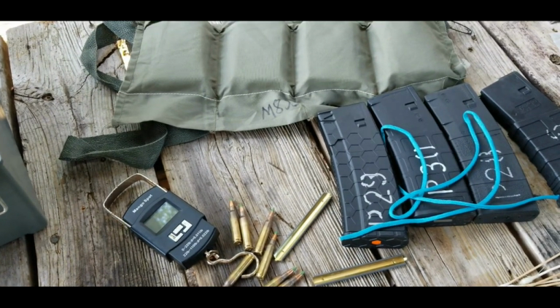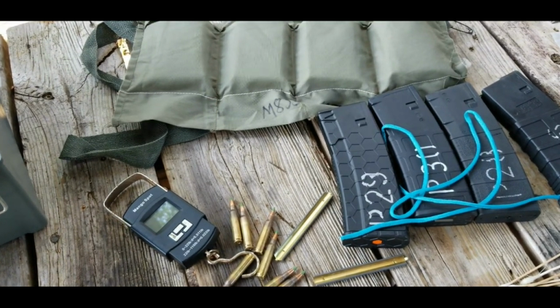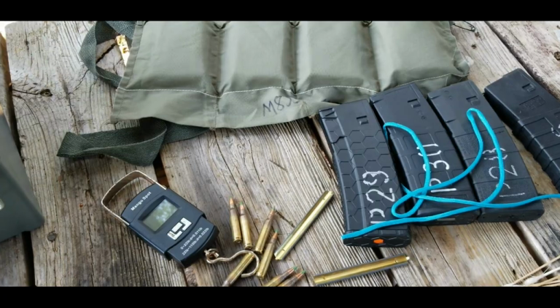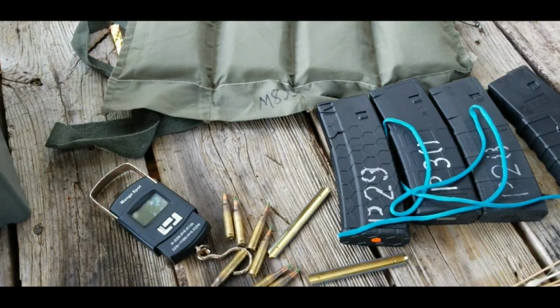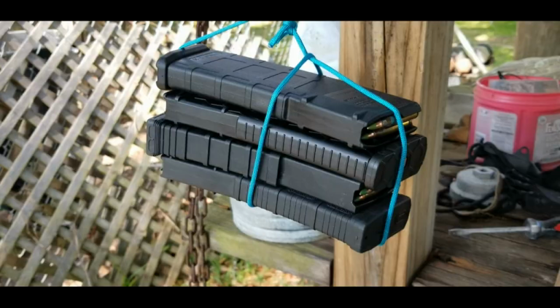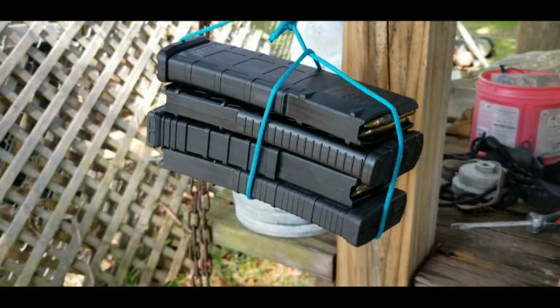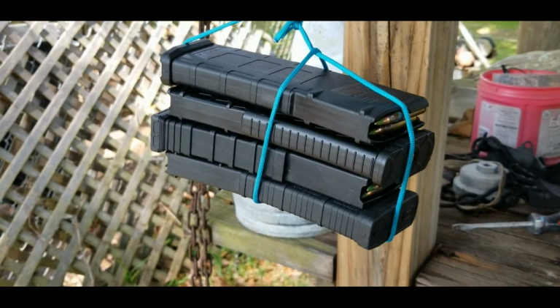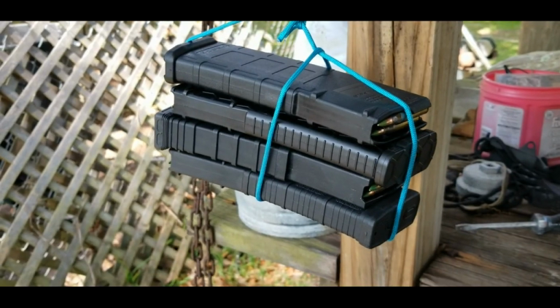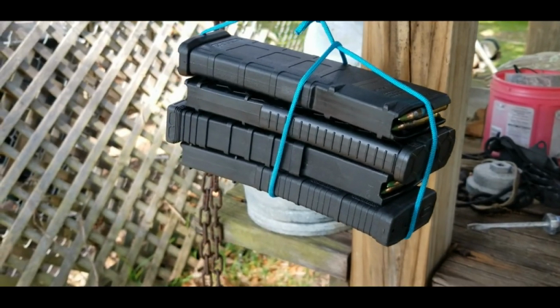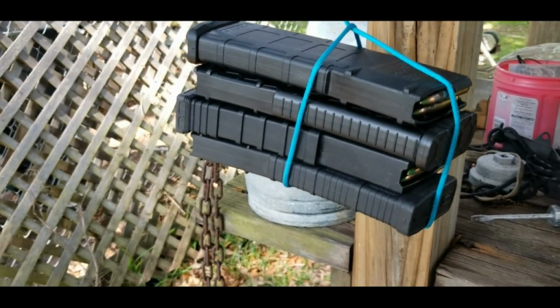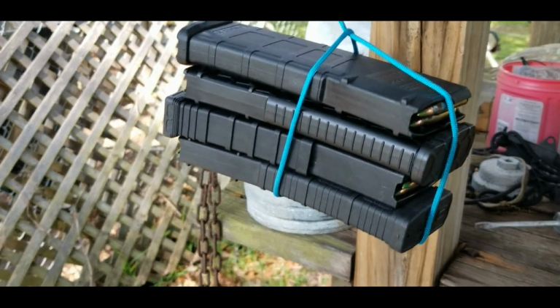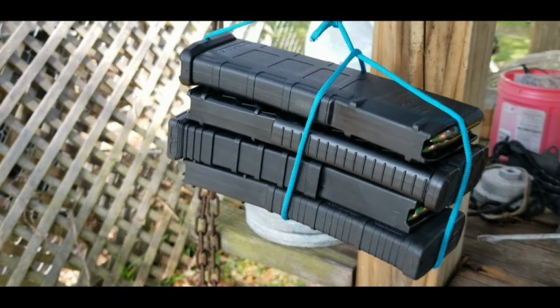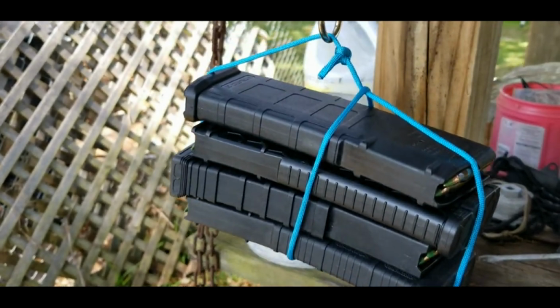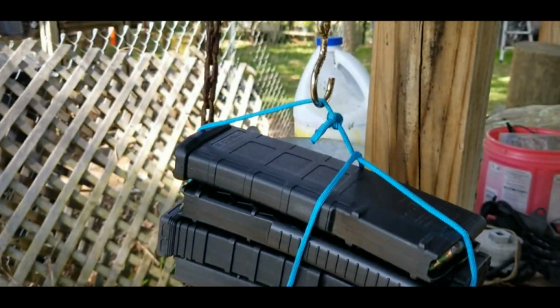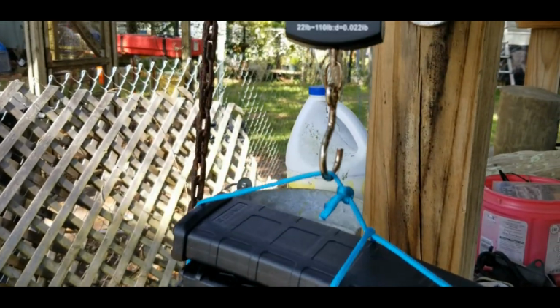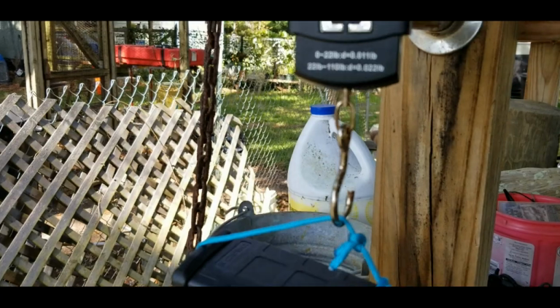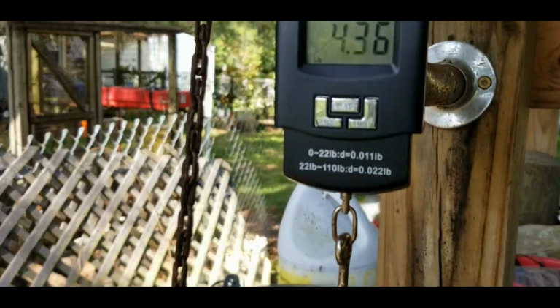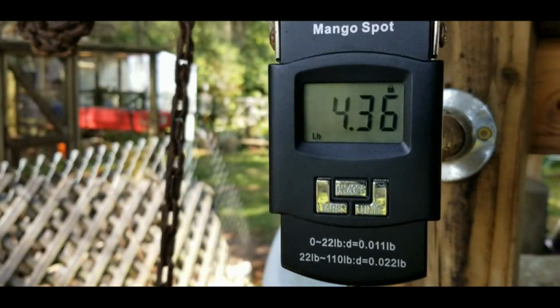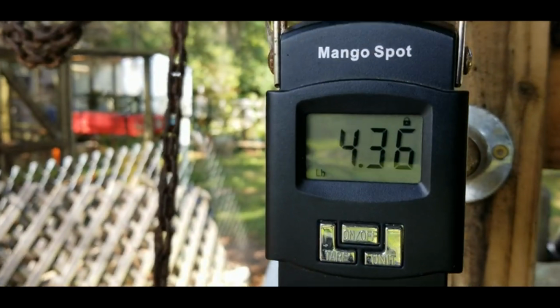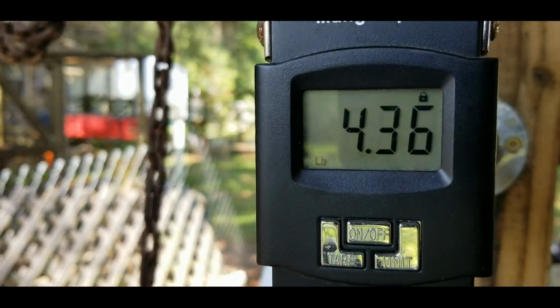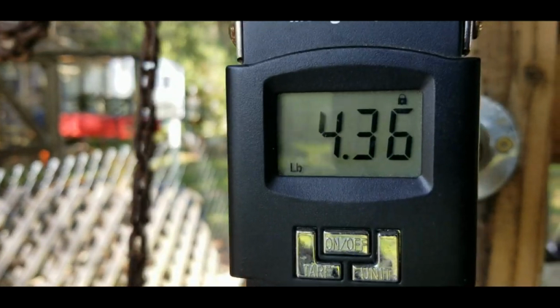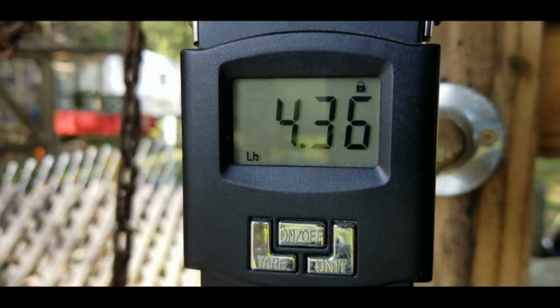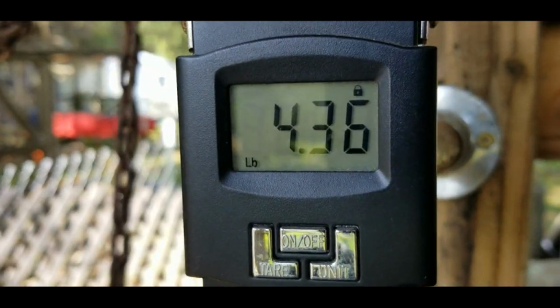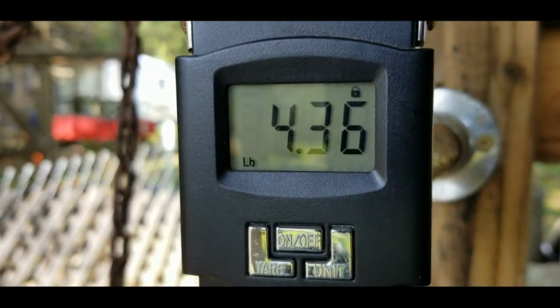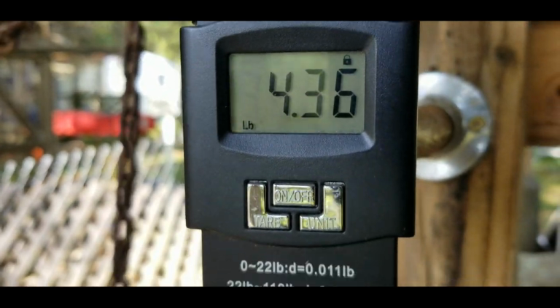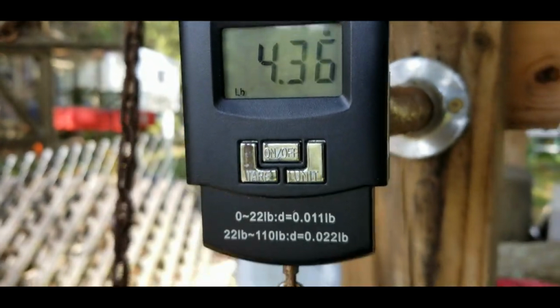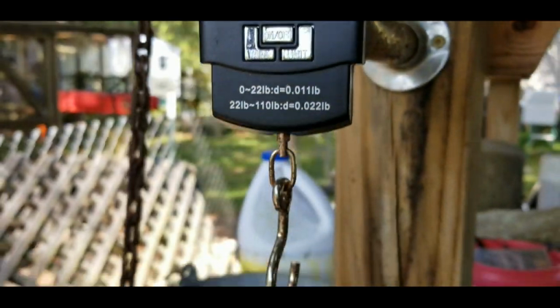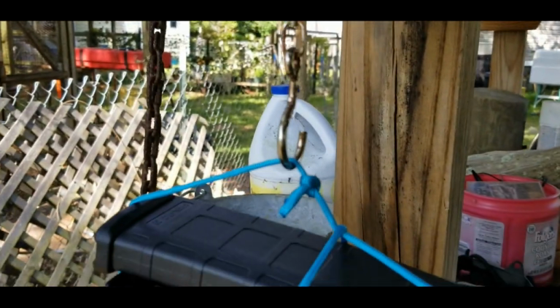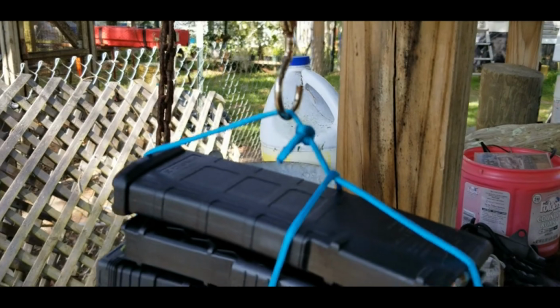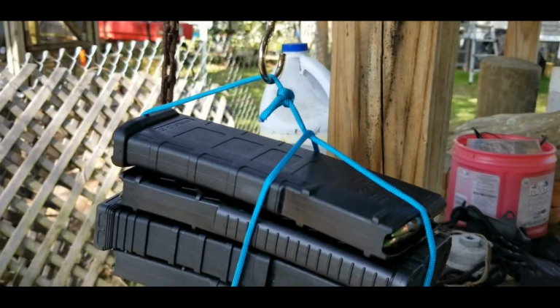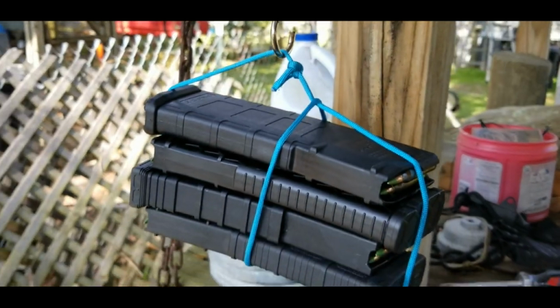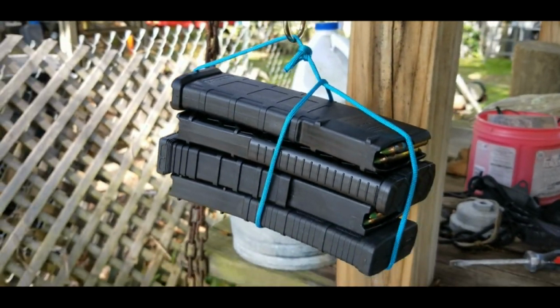The four magazines full of M855 are precariously balanced on the scale and they weigh 4.36 pounds.